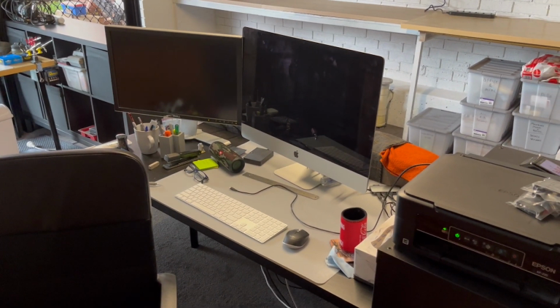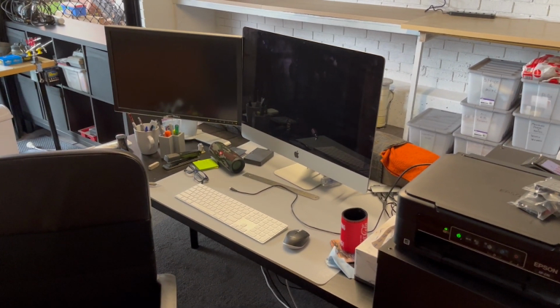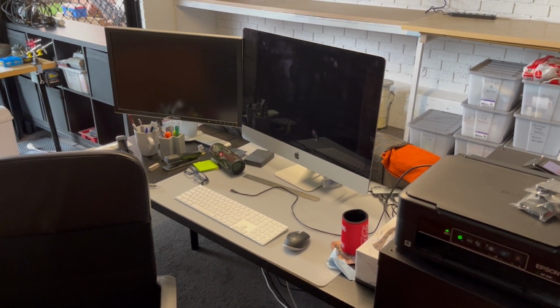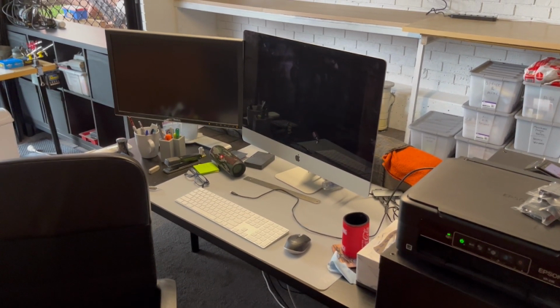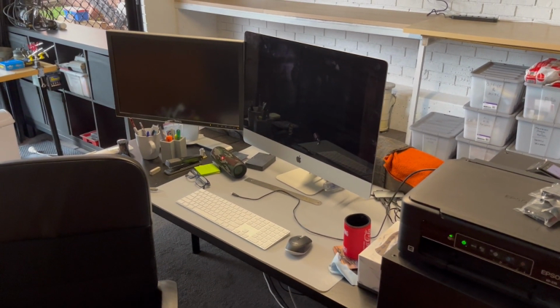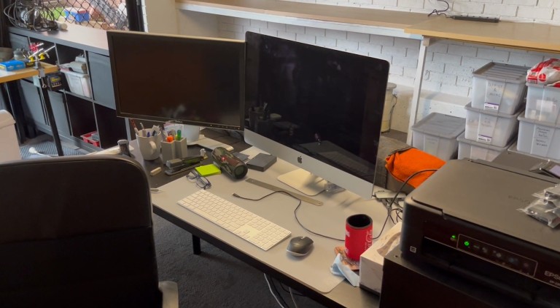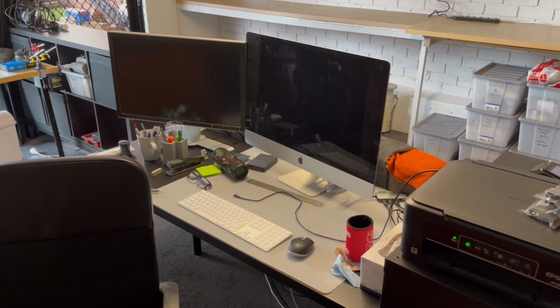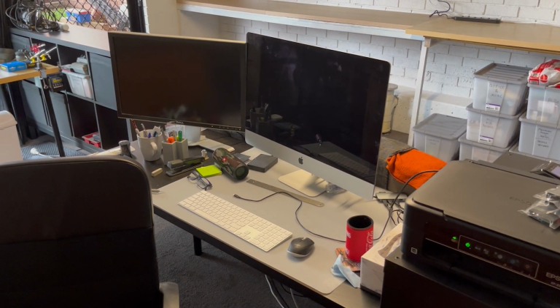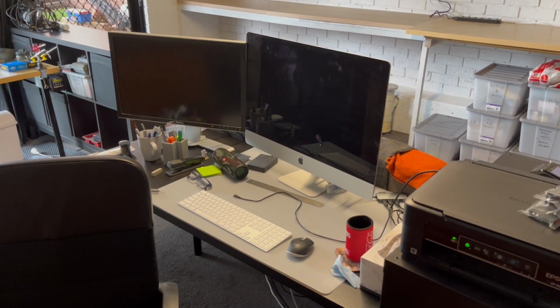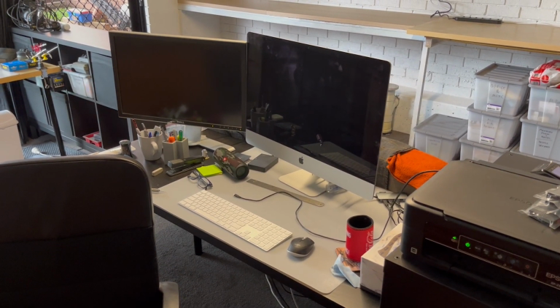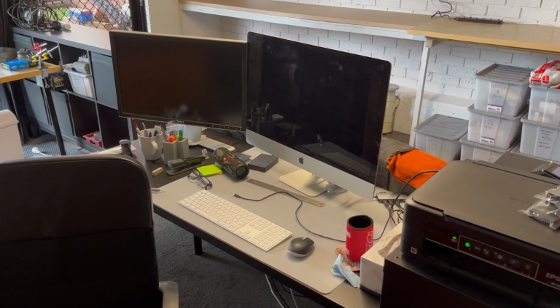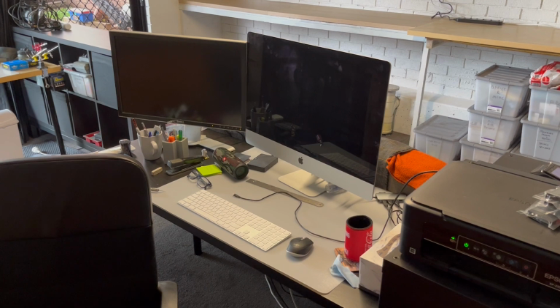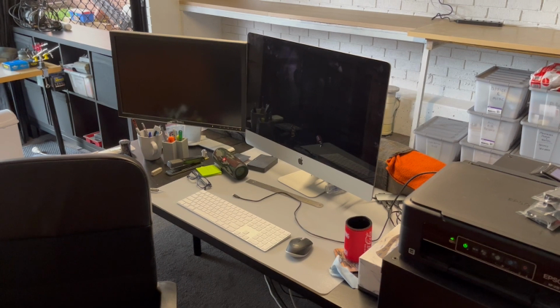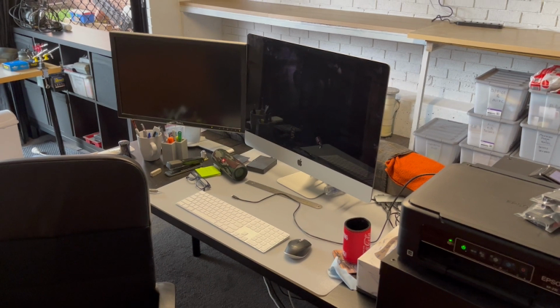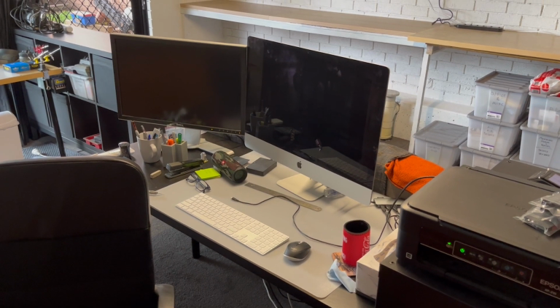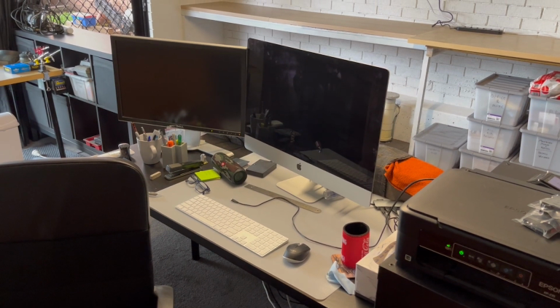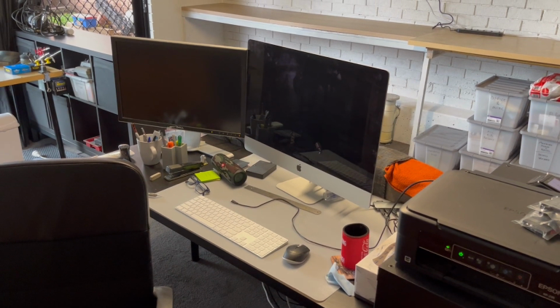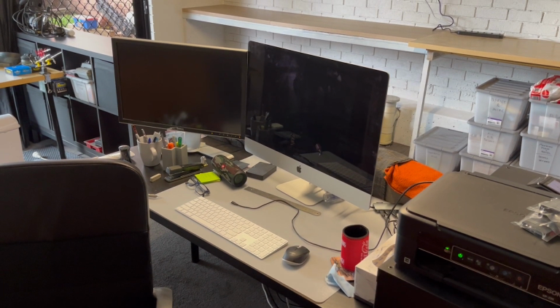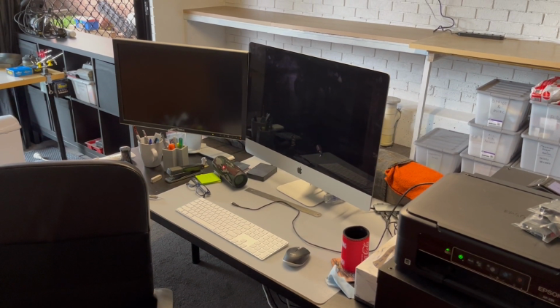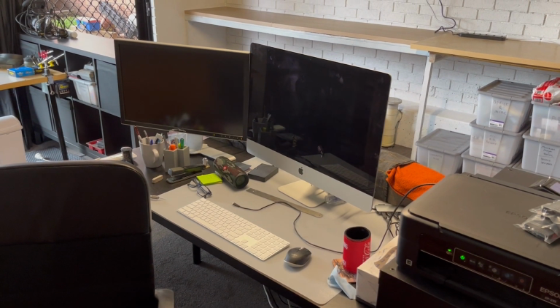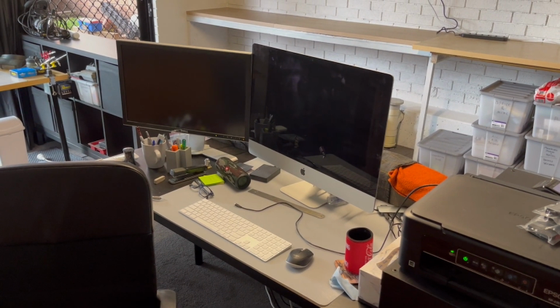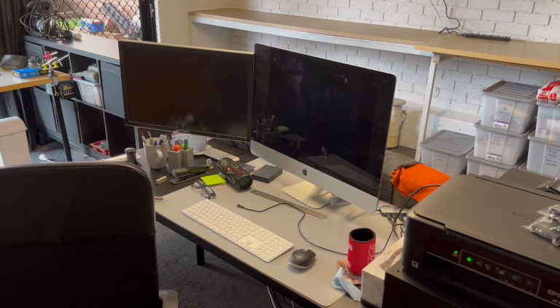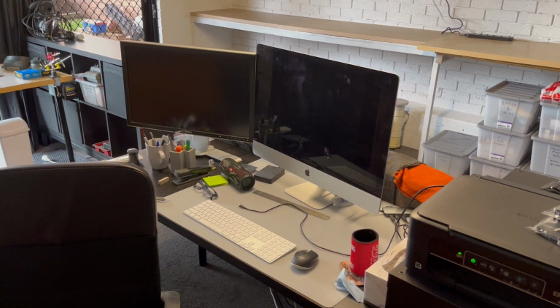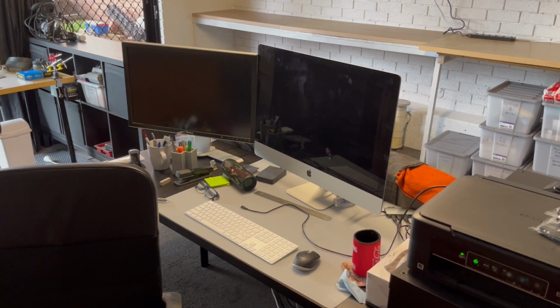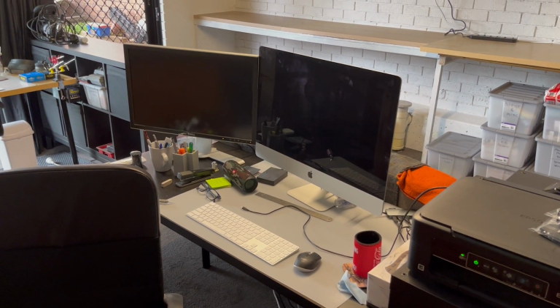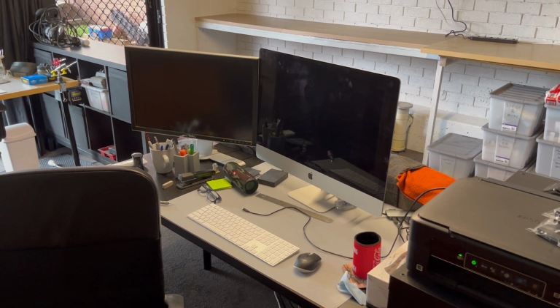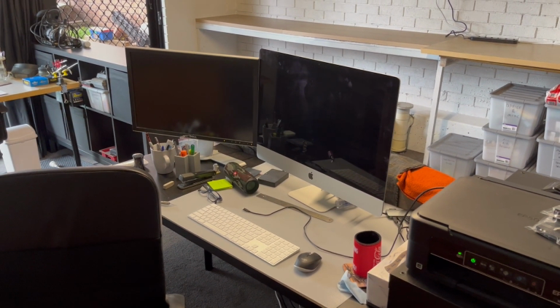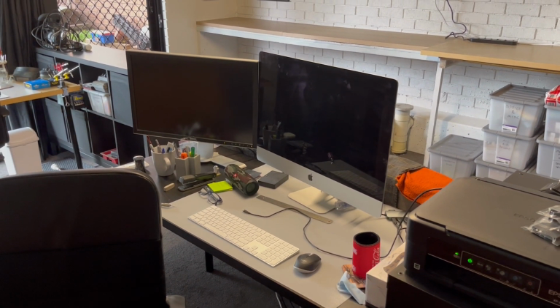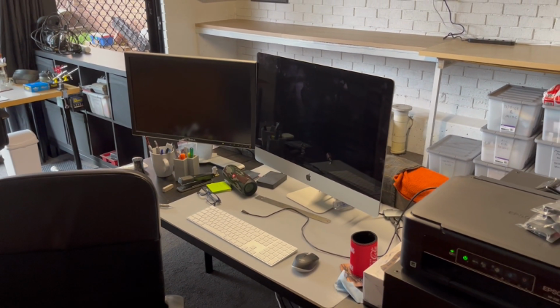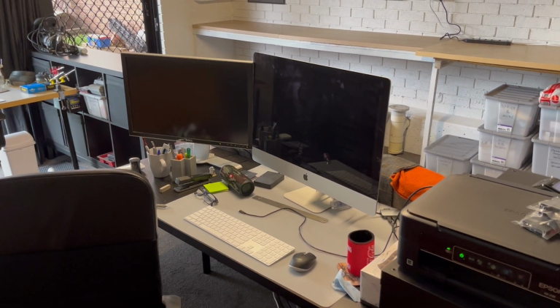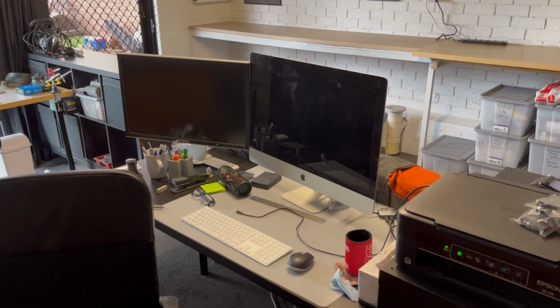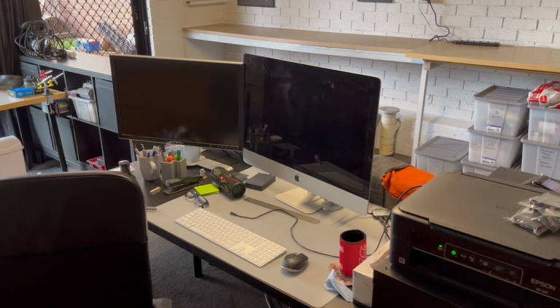This is the office chair. I've got a Mac computer and a bit of extra screen real estate with another screen.